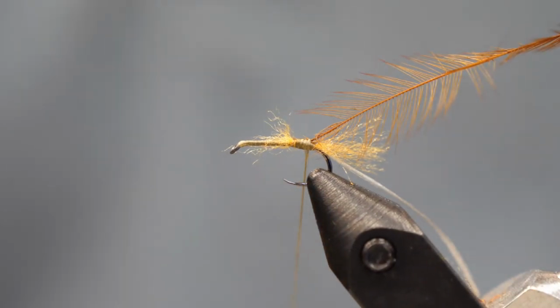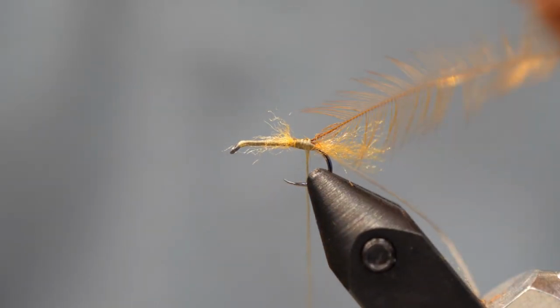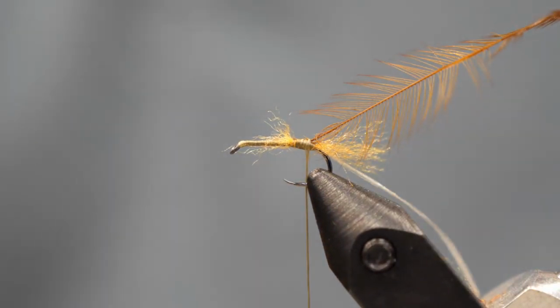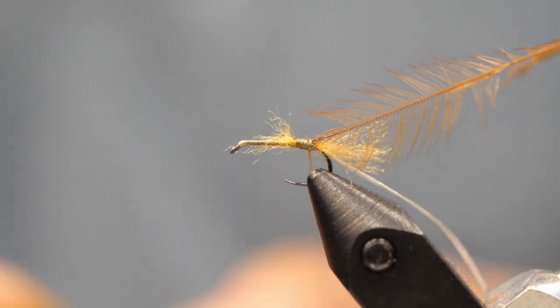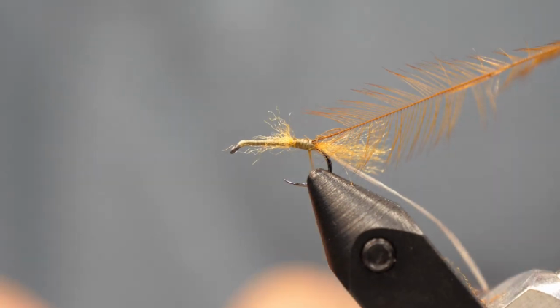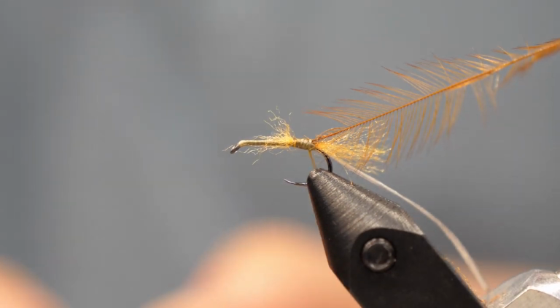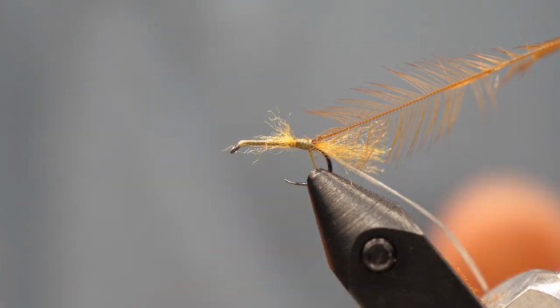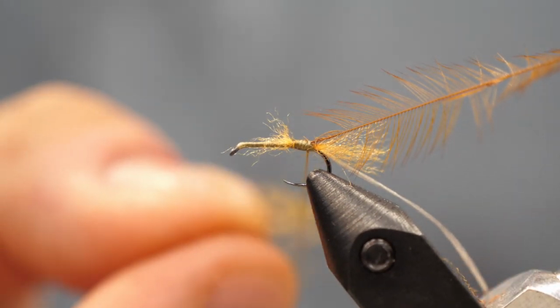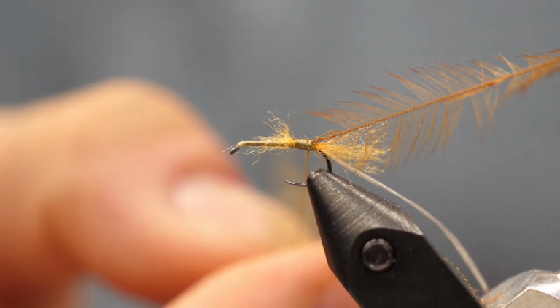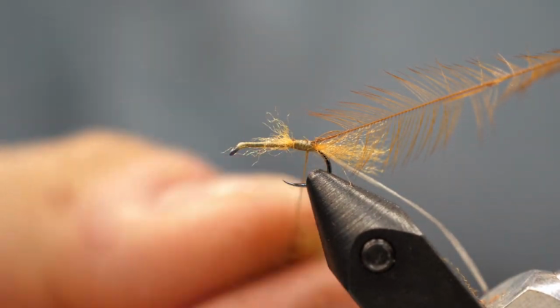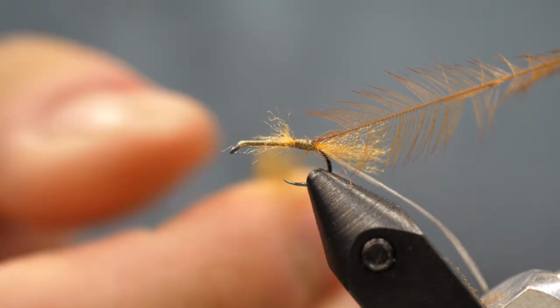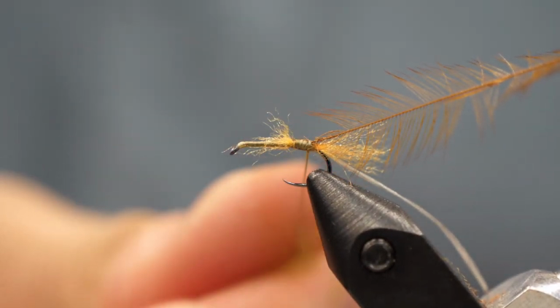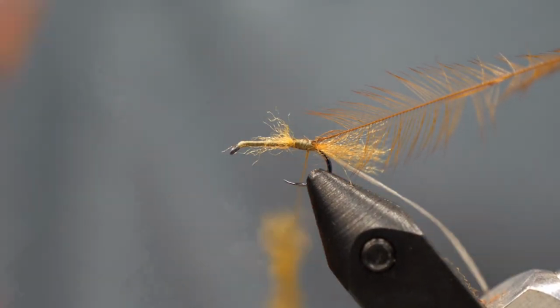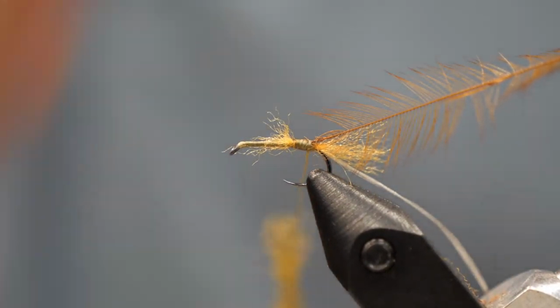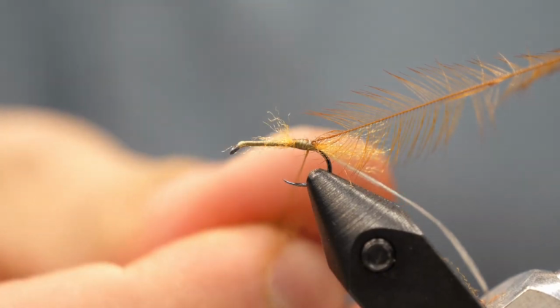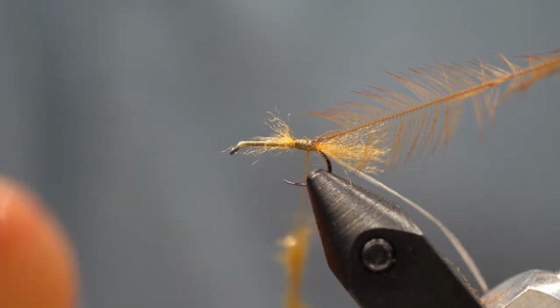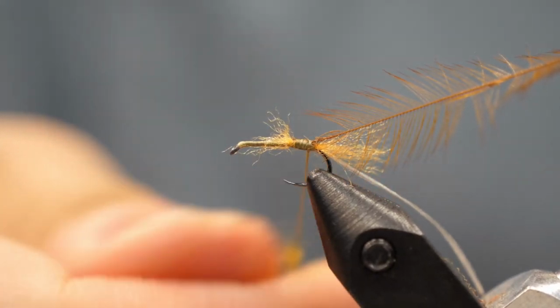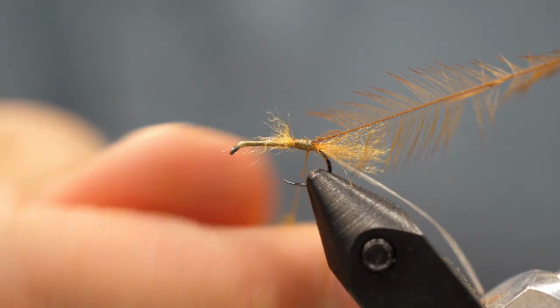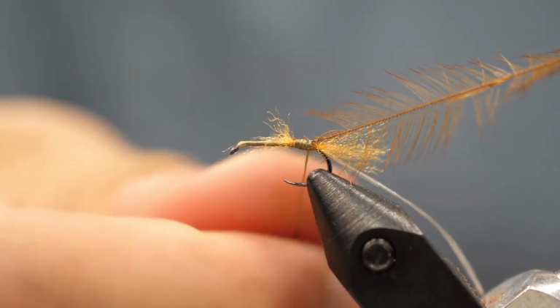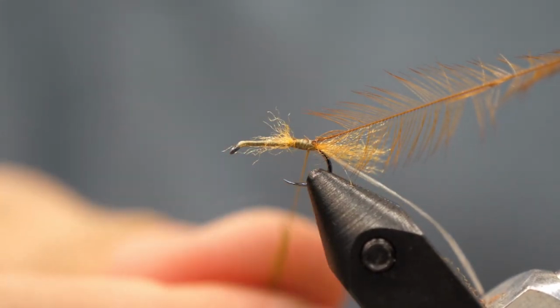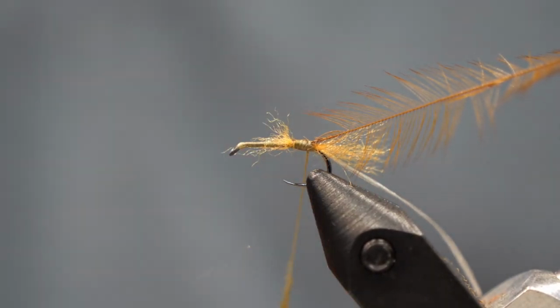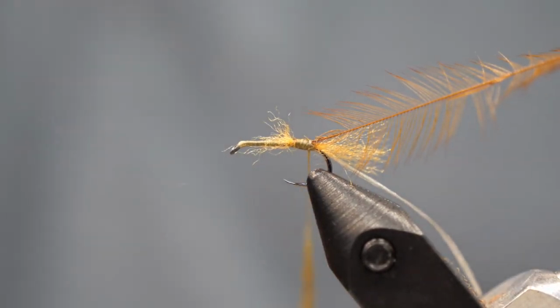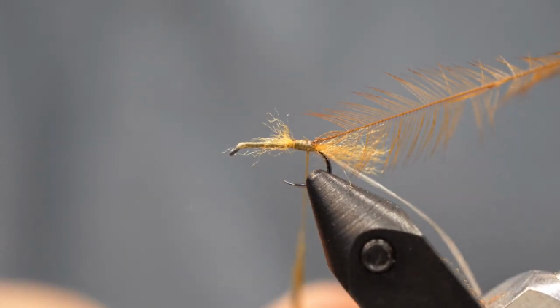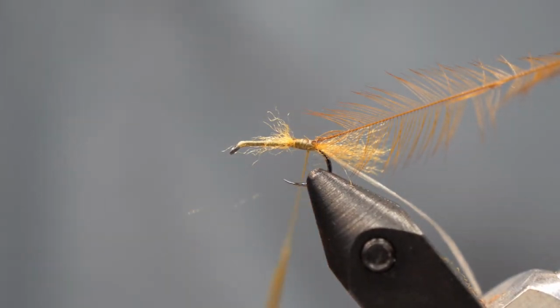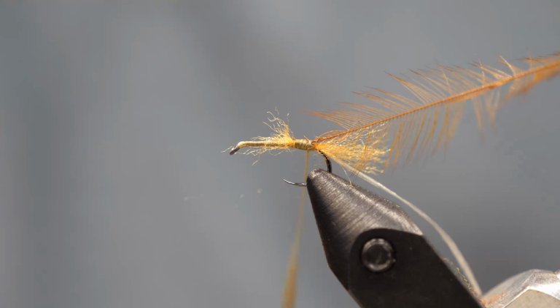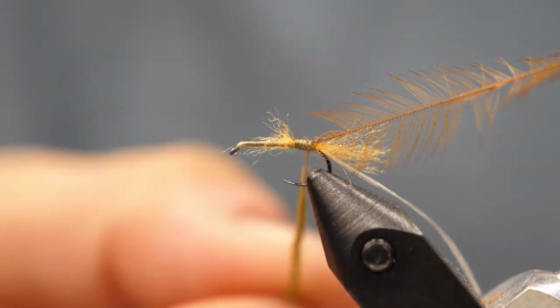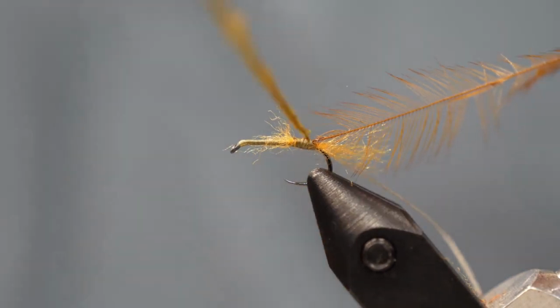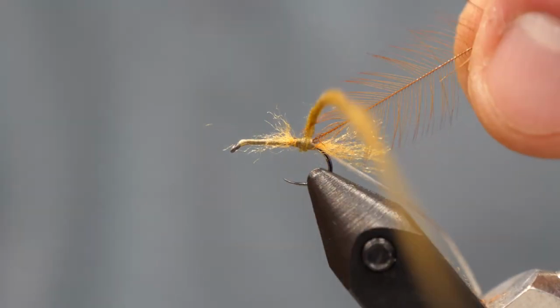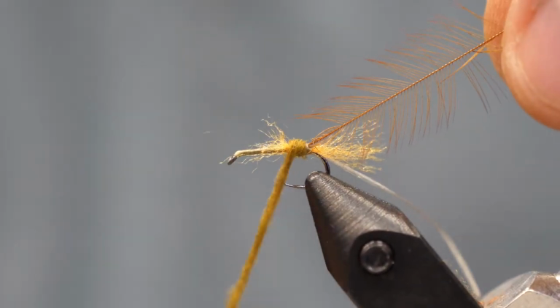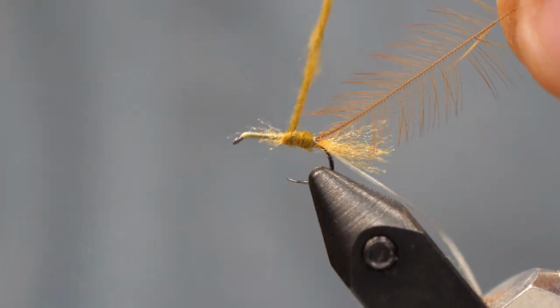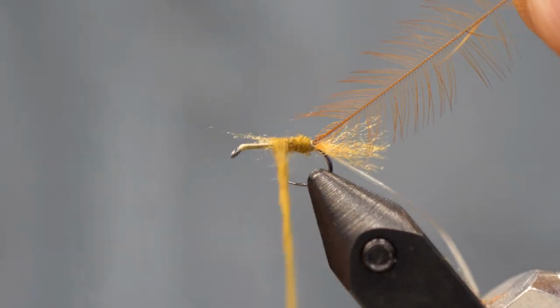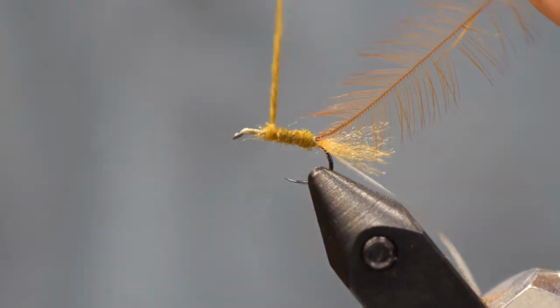Next we're going to use dubbing. I'm a really big fan of super fine waterproof dry fly dubbing — it gives you a really nice thin body. You want to make sure that you get it onto the thread and wrapped really tight, but it's not going to absorb water and sink the fly. It's really great for small patterns.